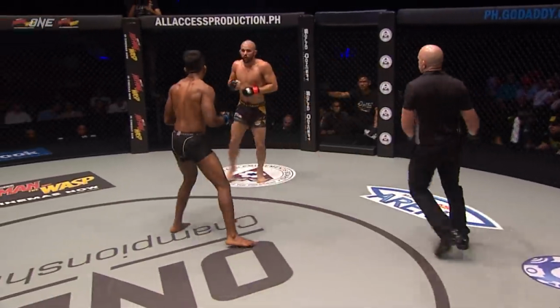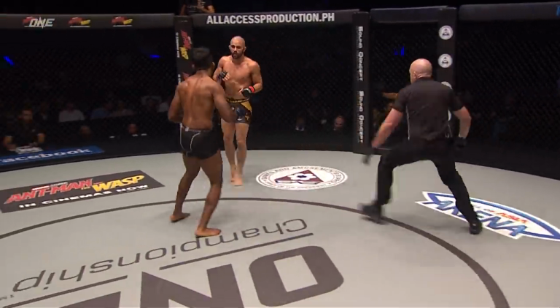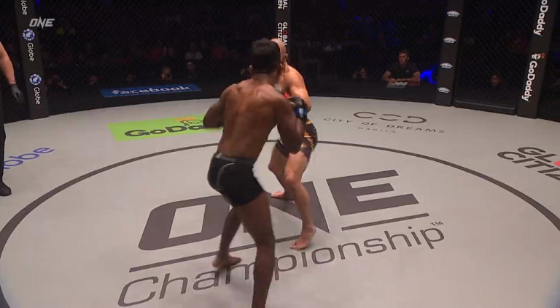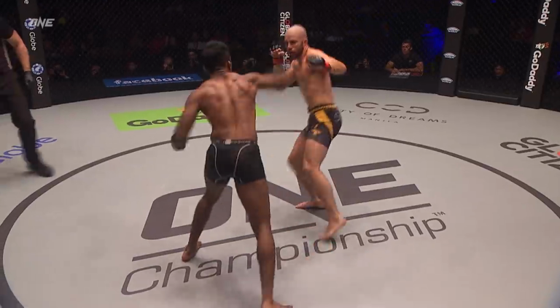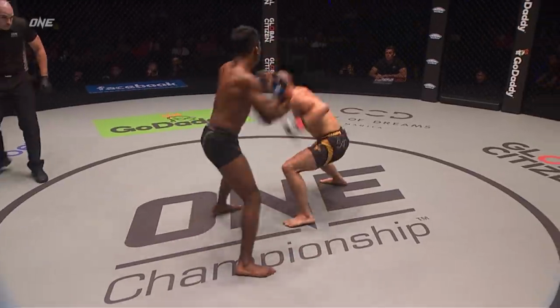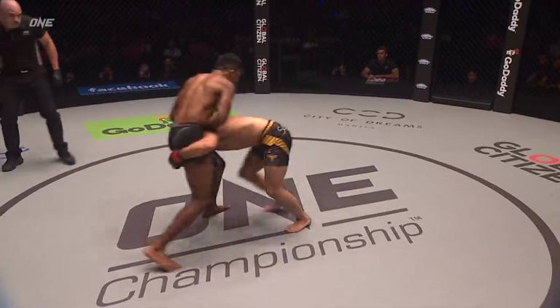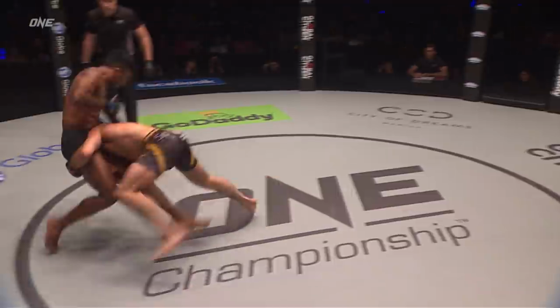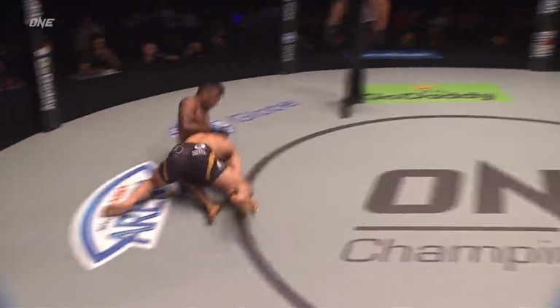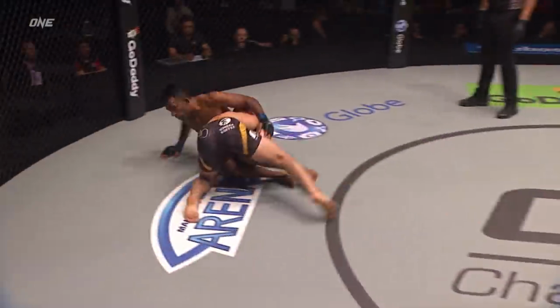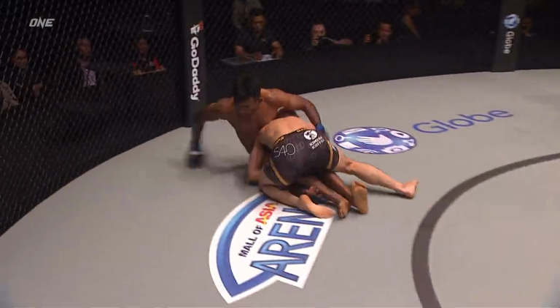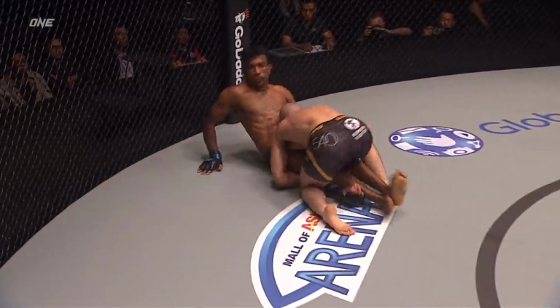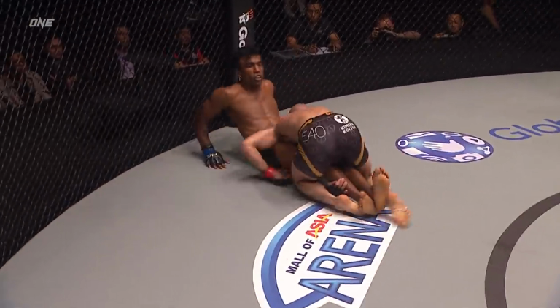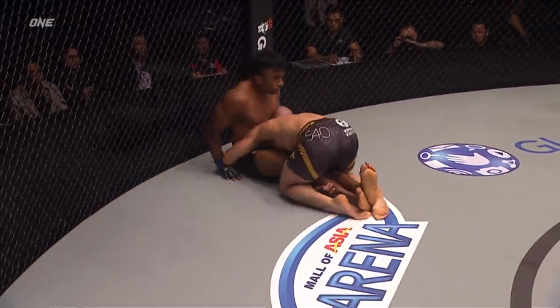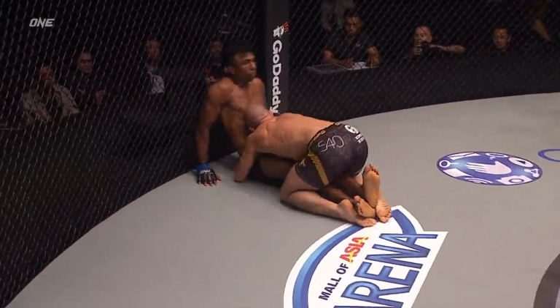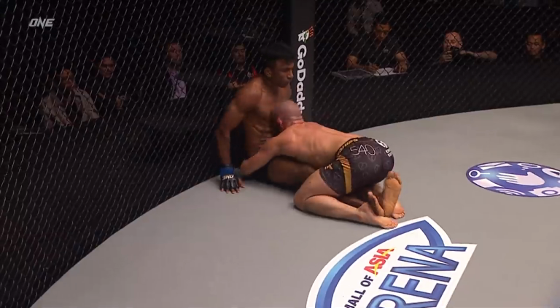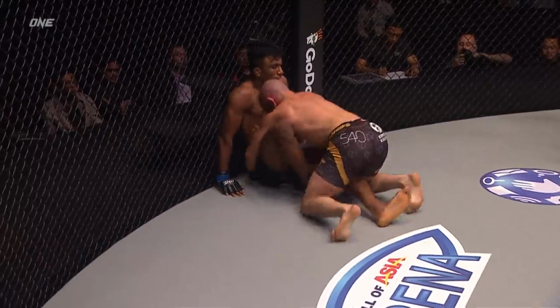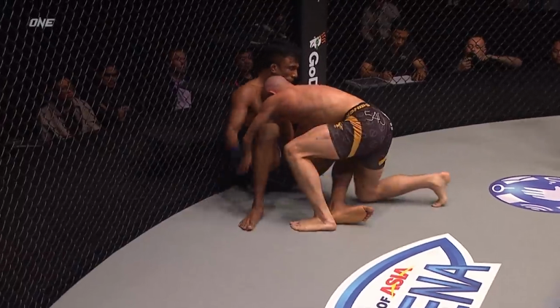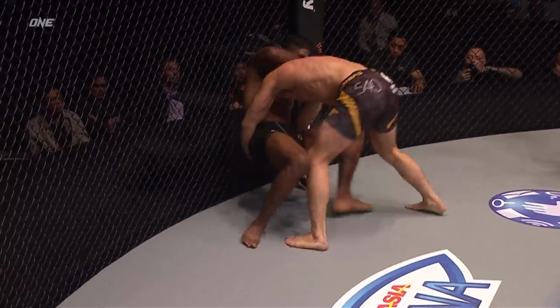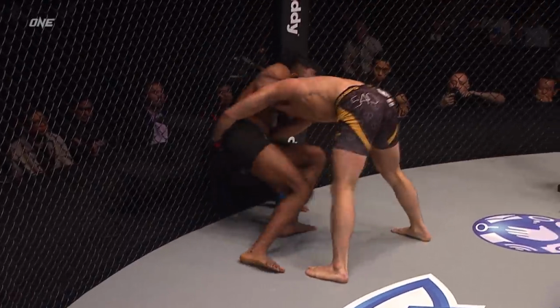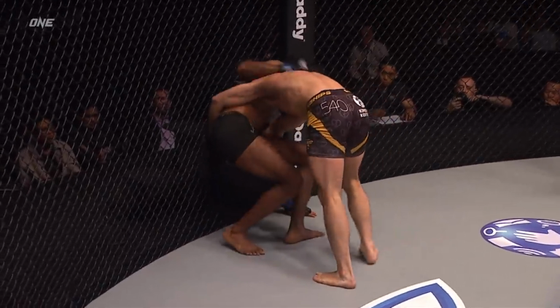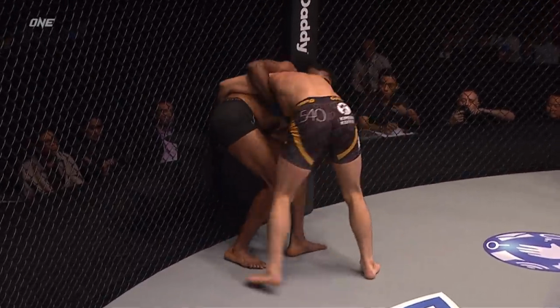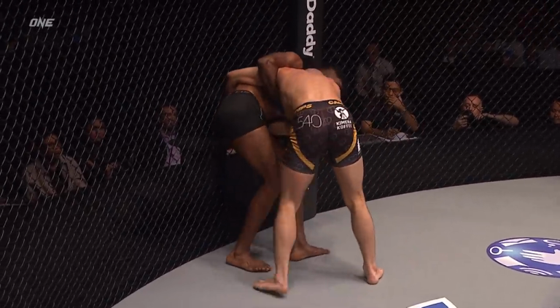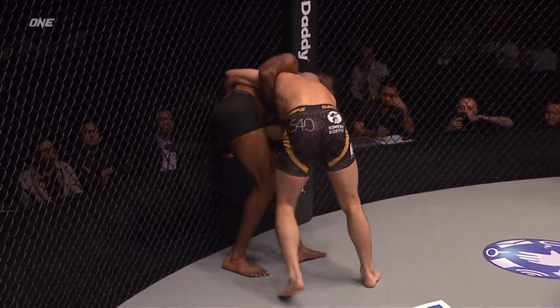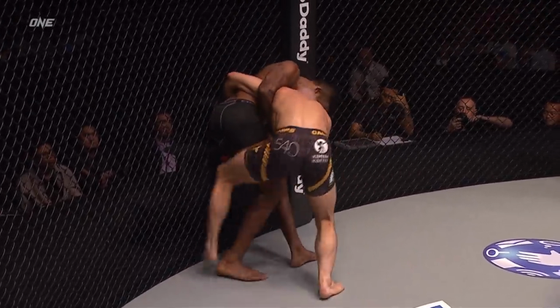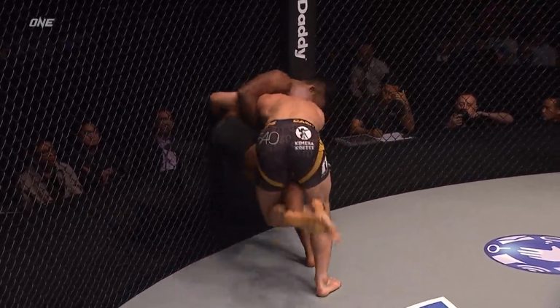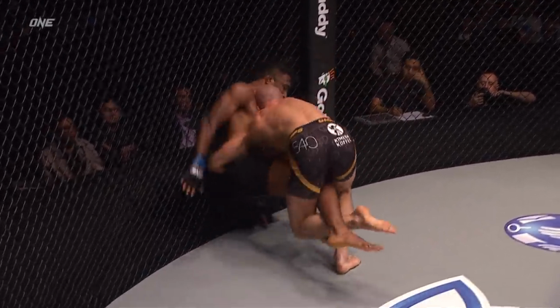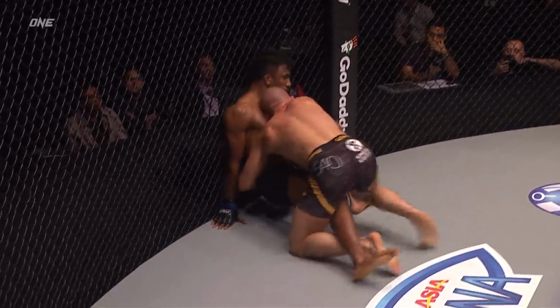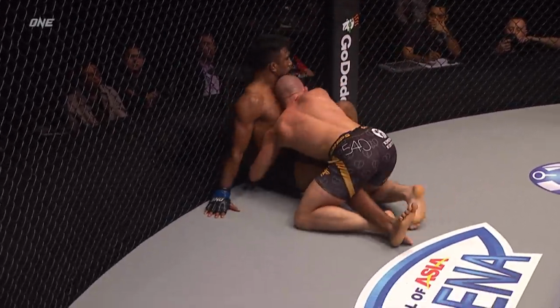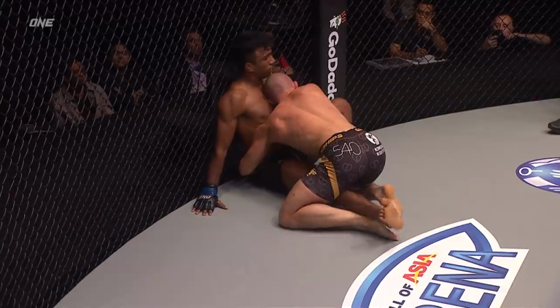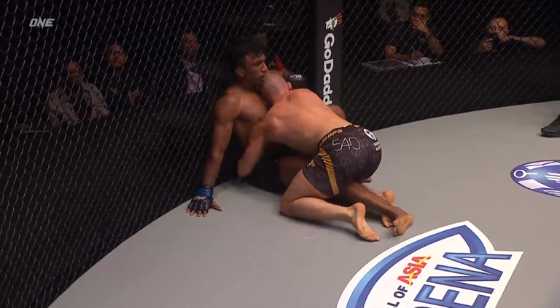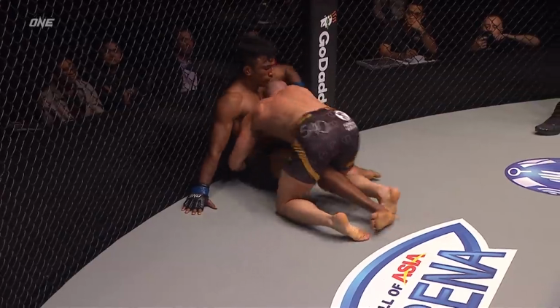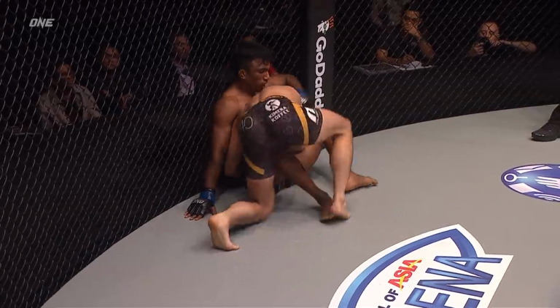Does the Indian prevail? Tonin wants to get the win — get this to the ground as quickly as possible and lock on a submission and finish Raju, because Raju's not going down from the shots that Tonin's landing.